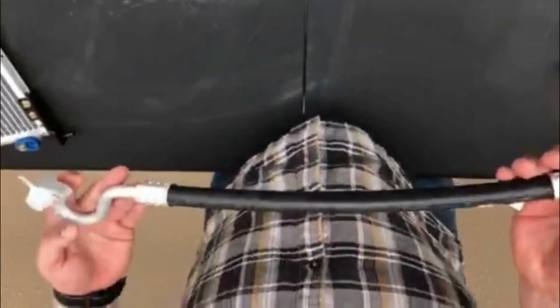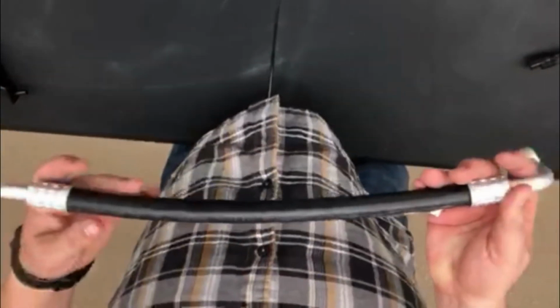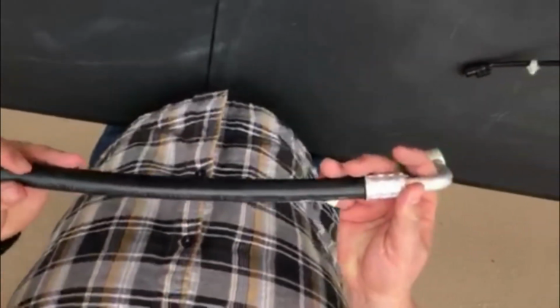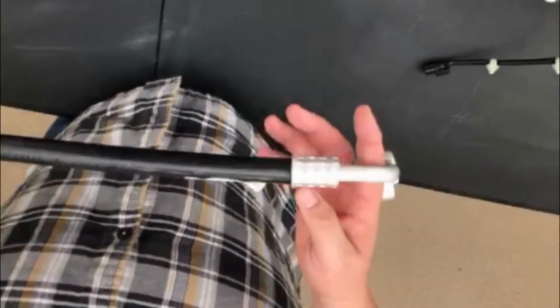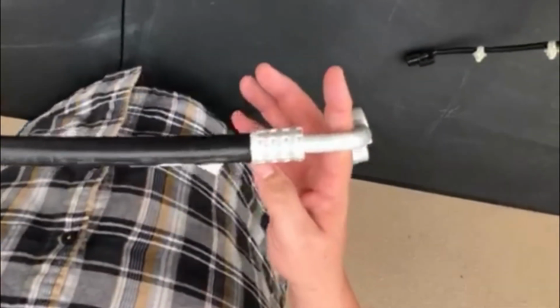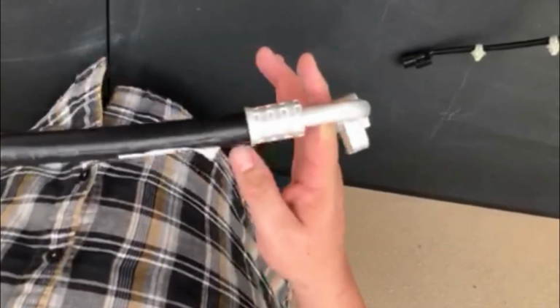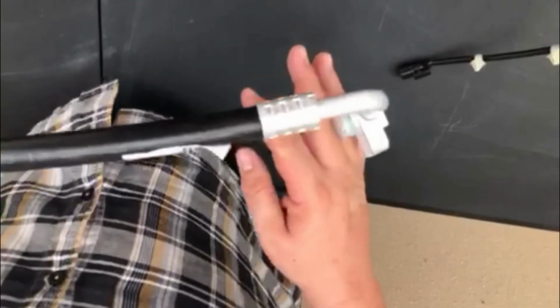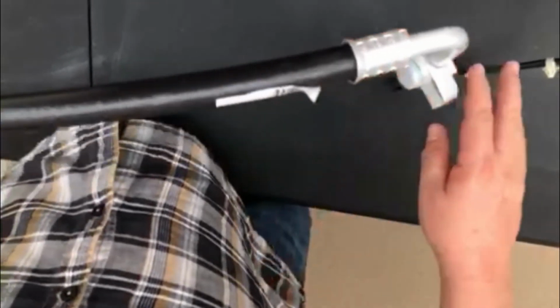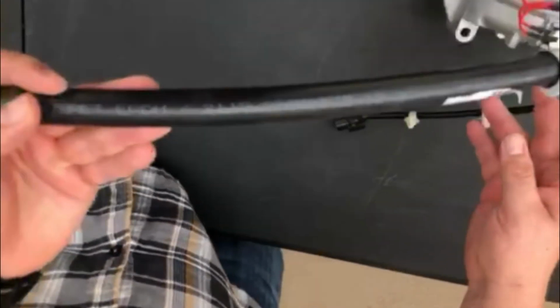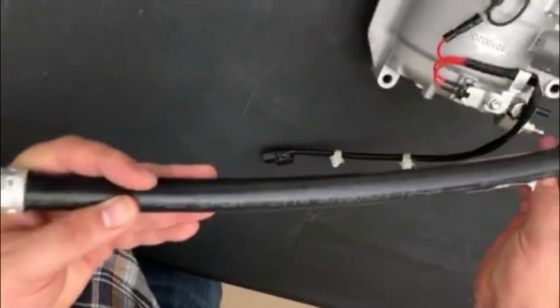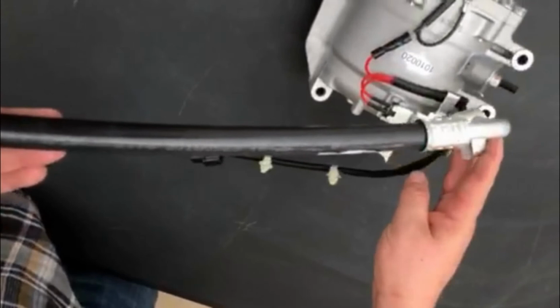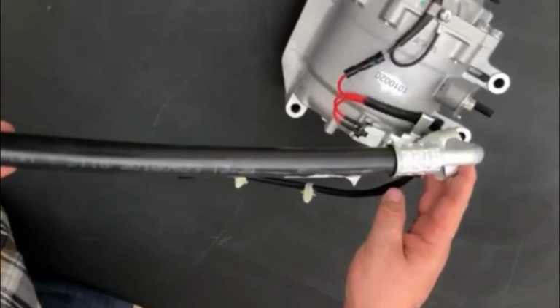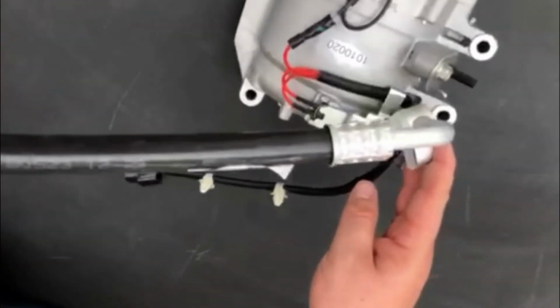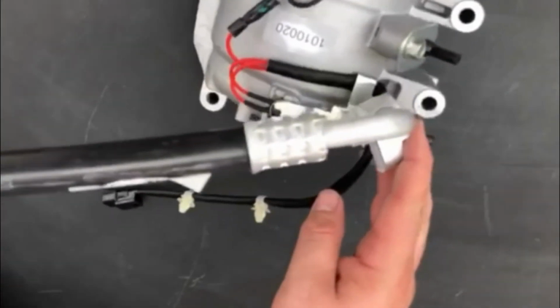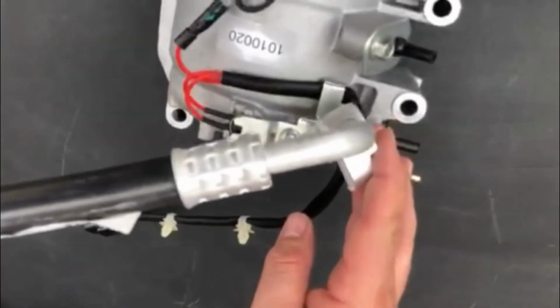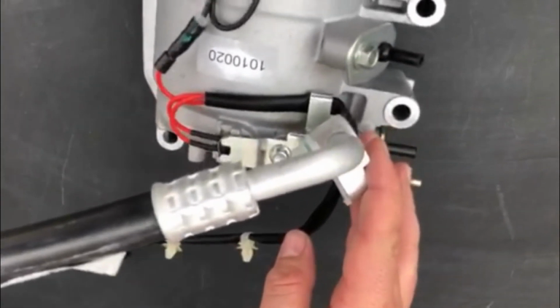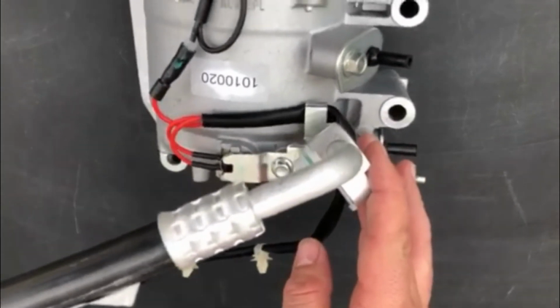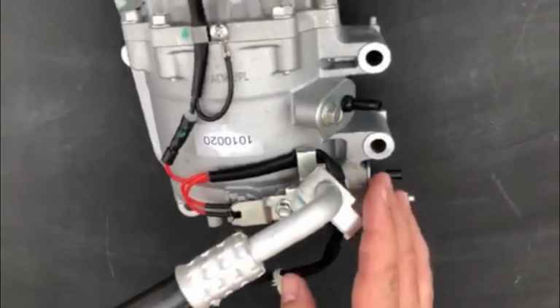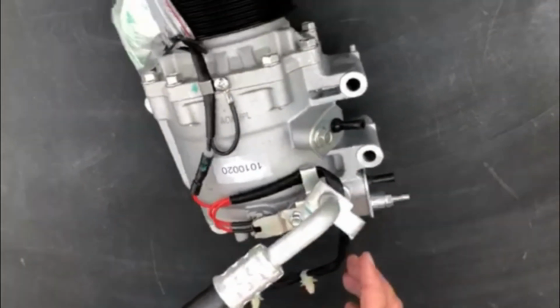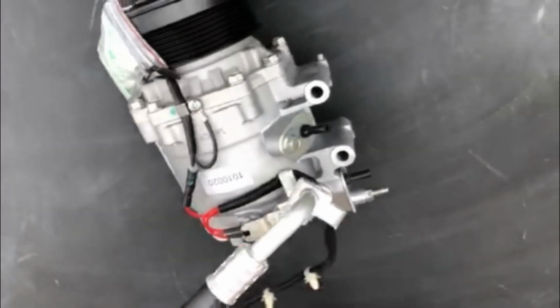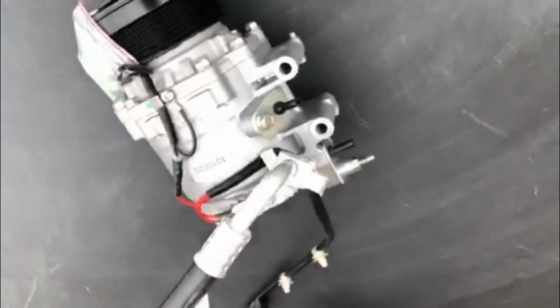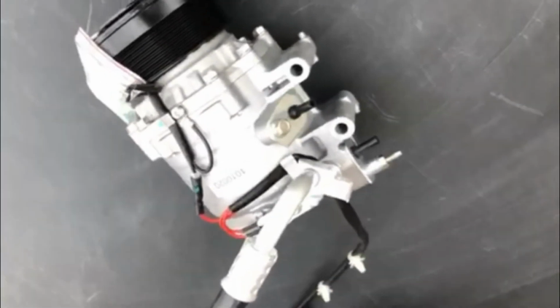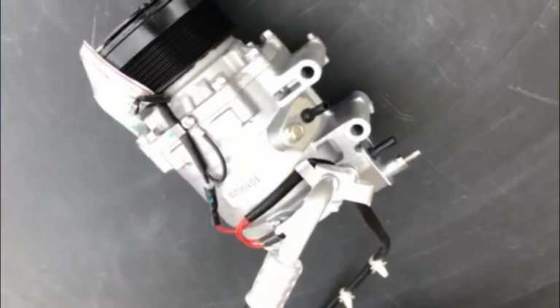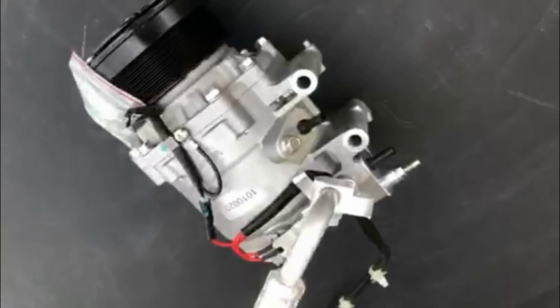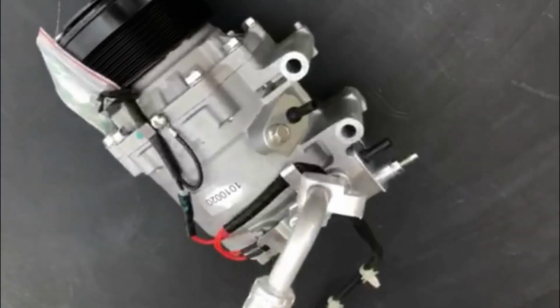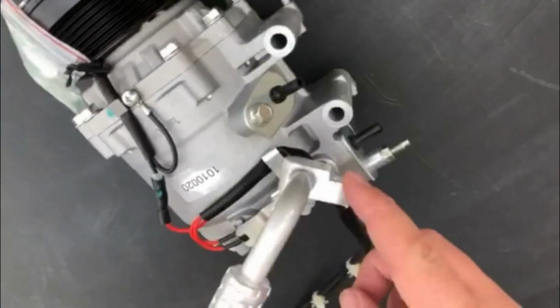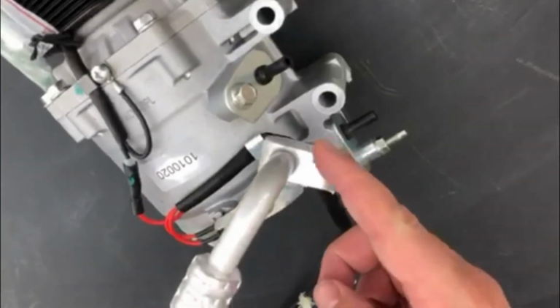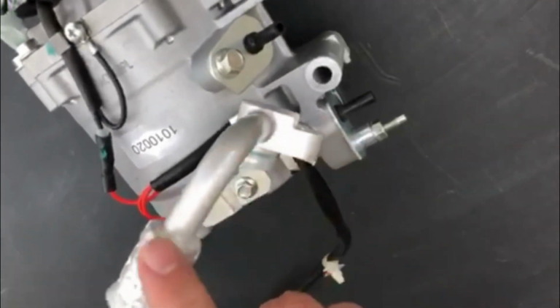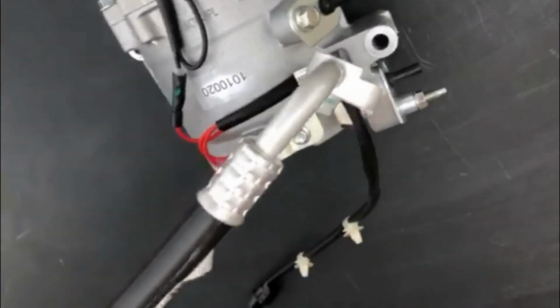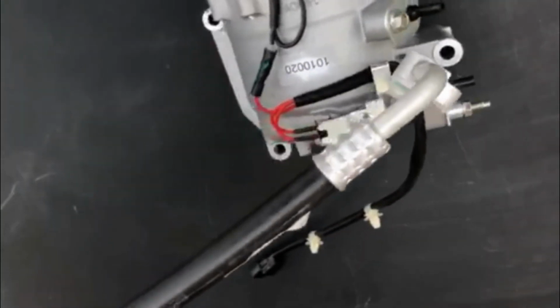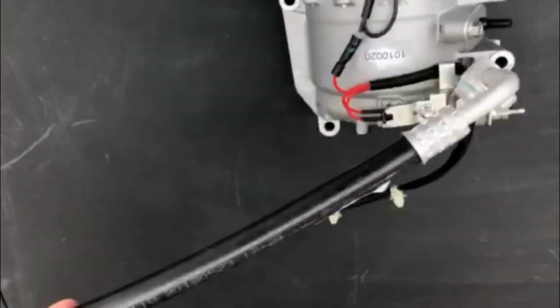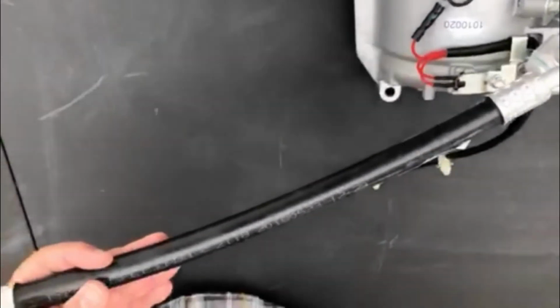If the refrigerant doesn't get to your condenser then your AC will not work. The discharge hose is also known as the high side because it carries the high pressurized refrigerant from the high side components of the AC system to the low side components.